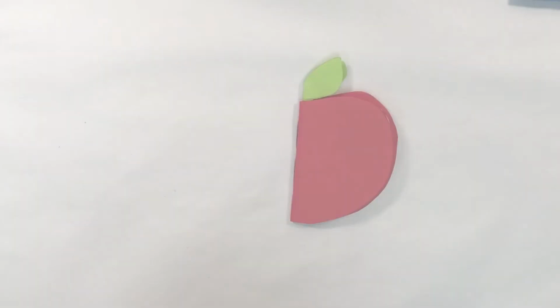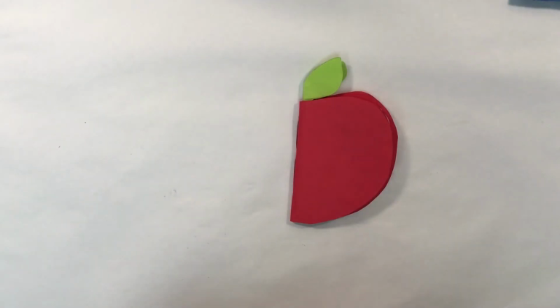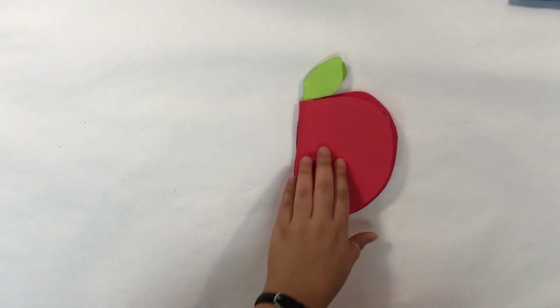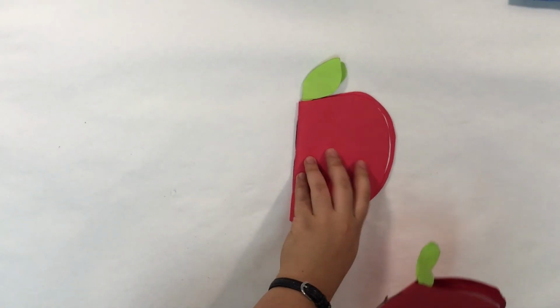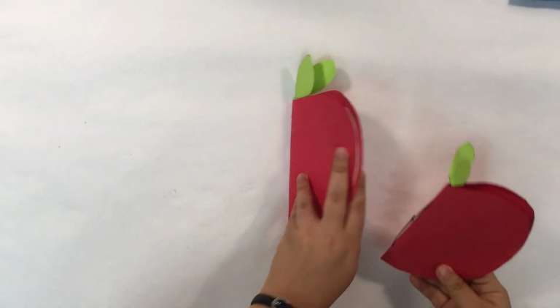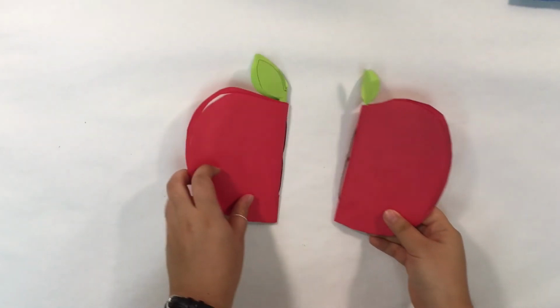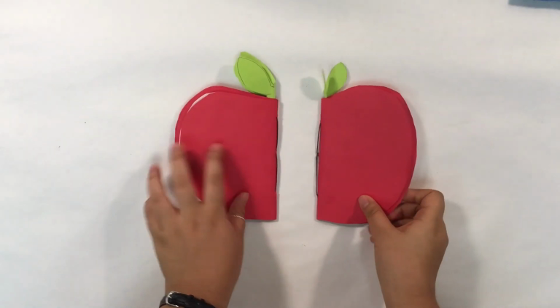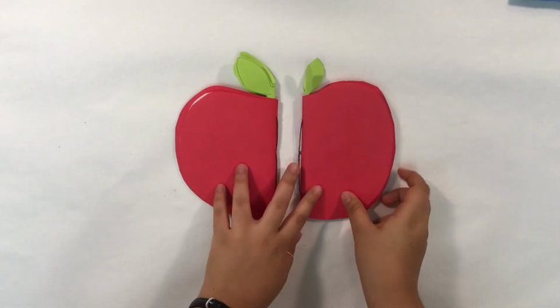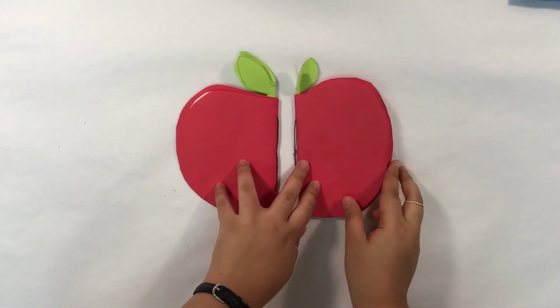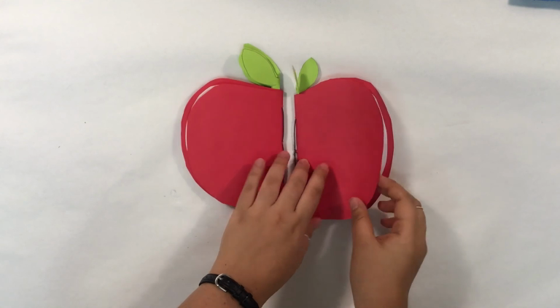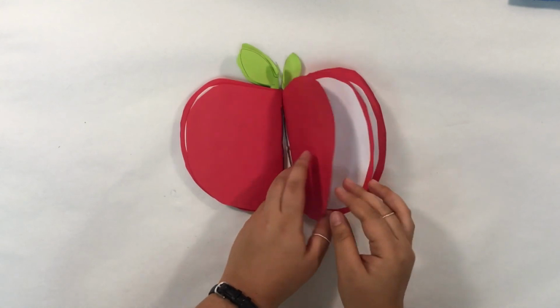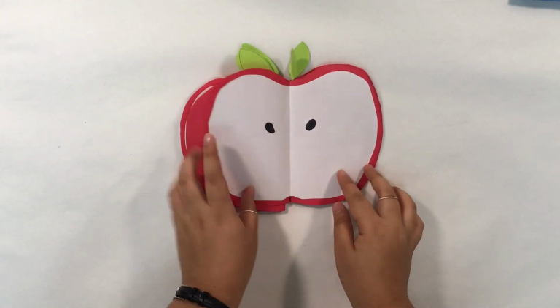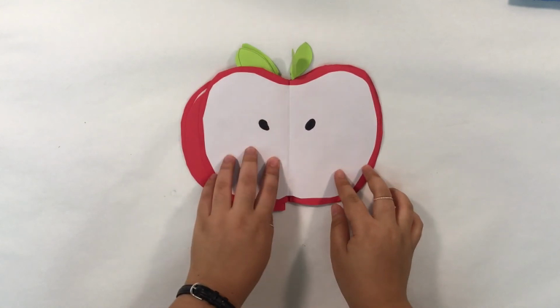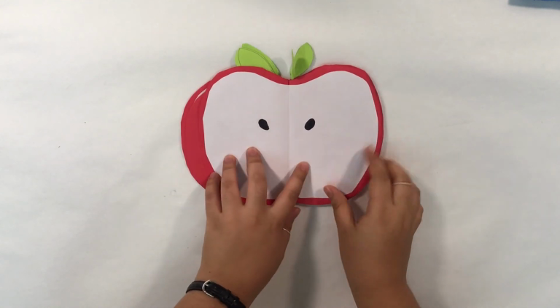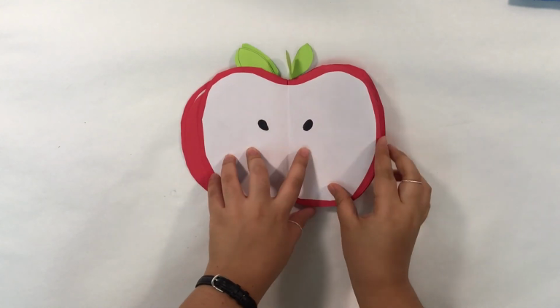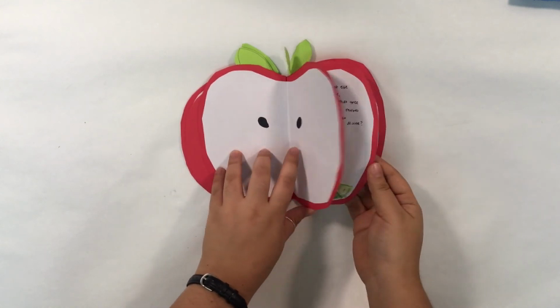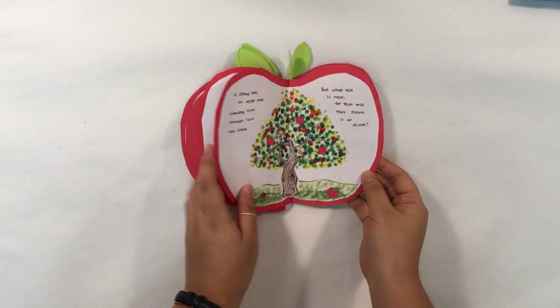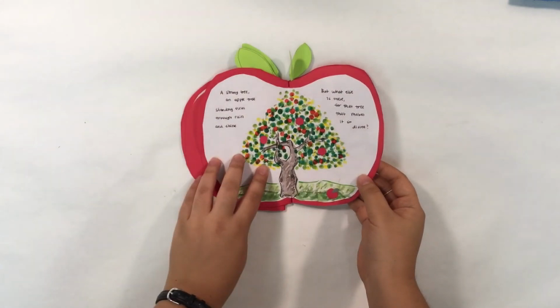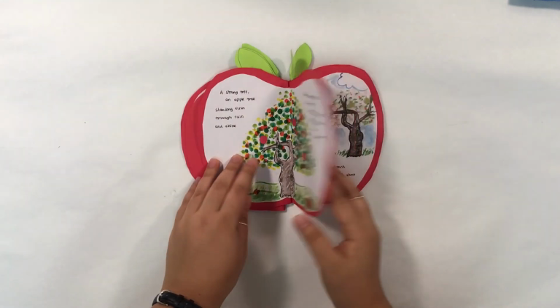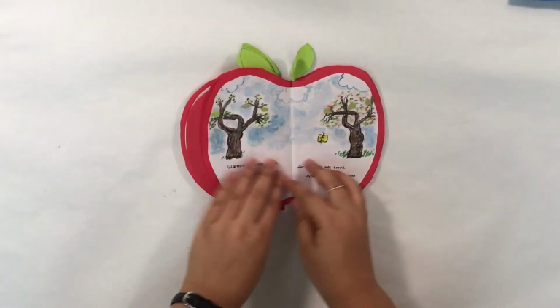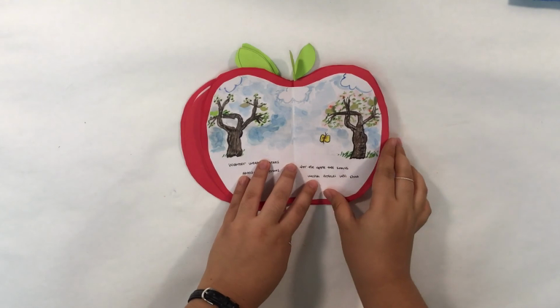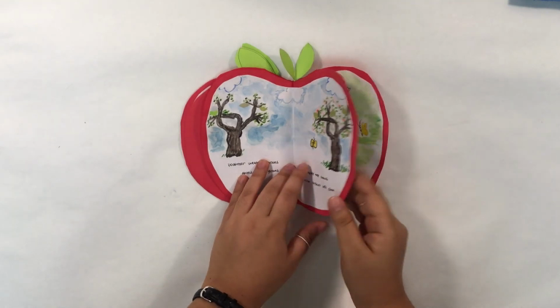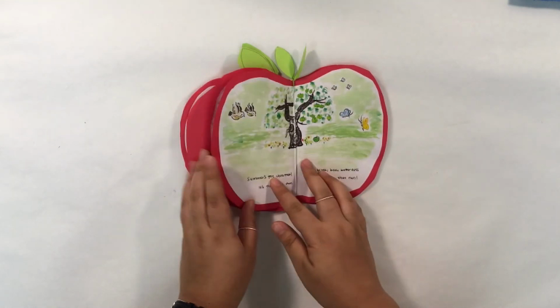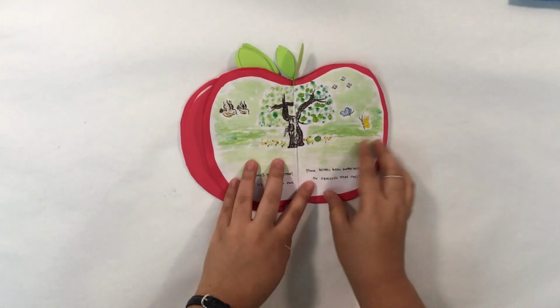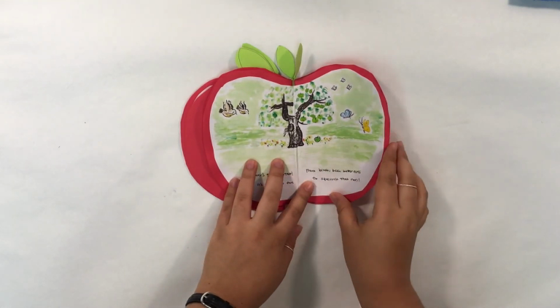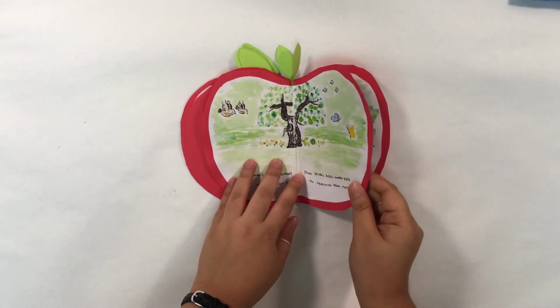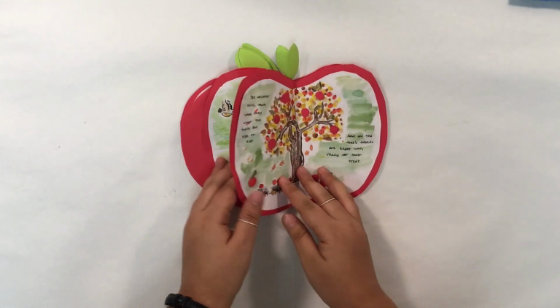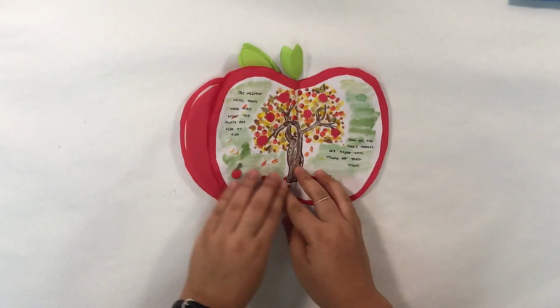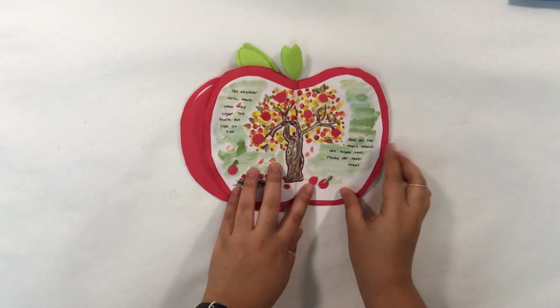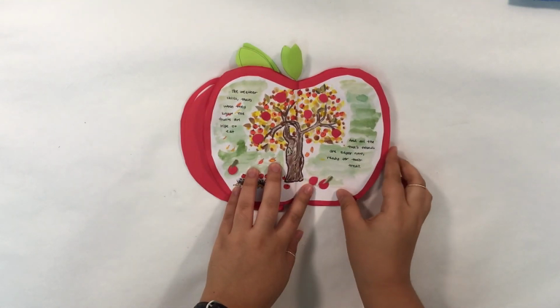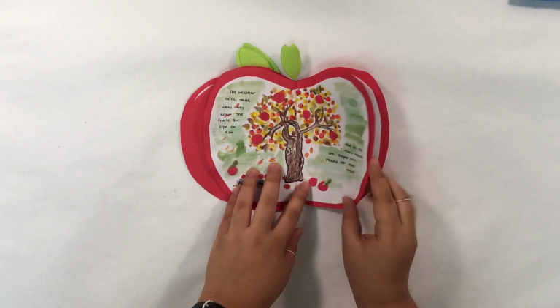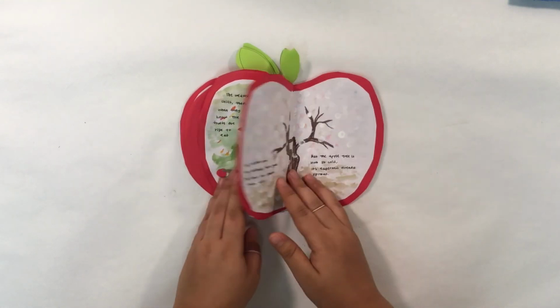And that's it — we've made our apple book! You can decorate it with apple seeds using a sharpie, glue pictures, write a story, or draw your own pictures. Thank you for joining us for Paper Play today.